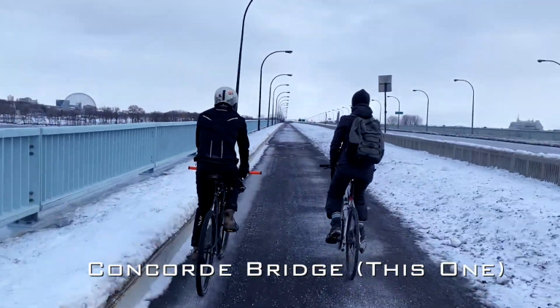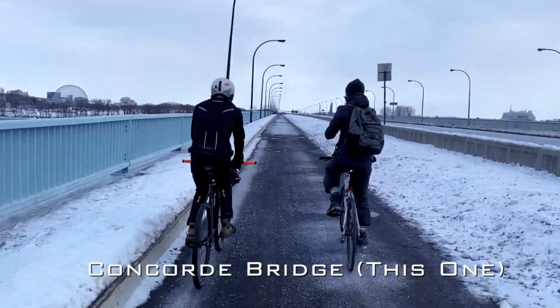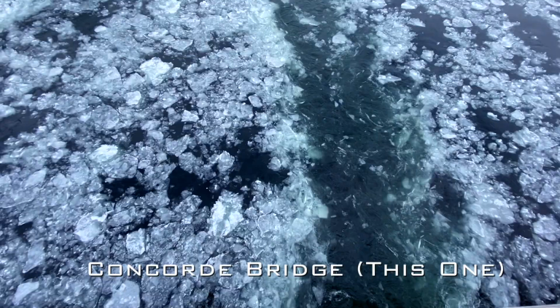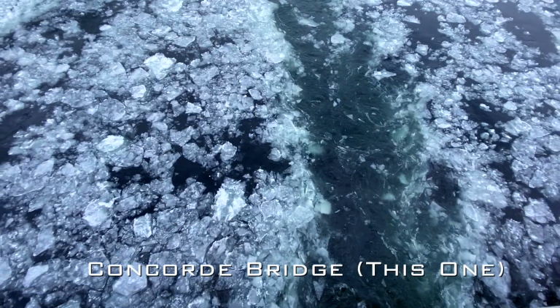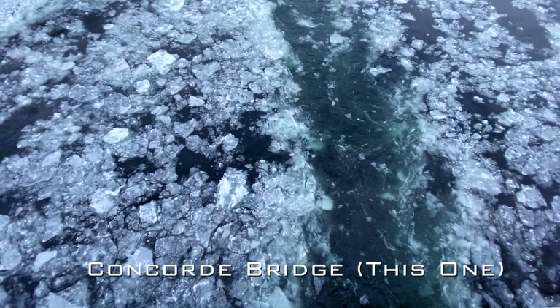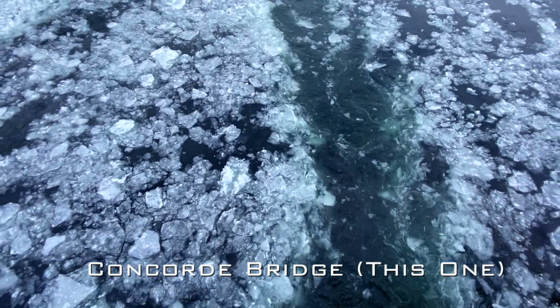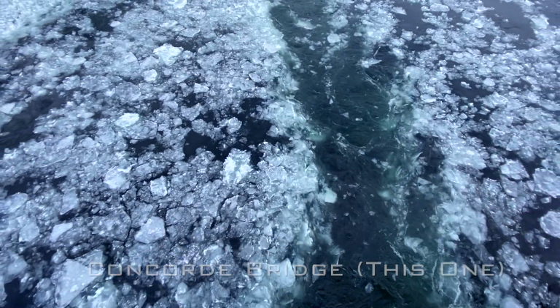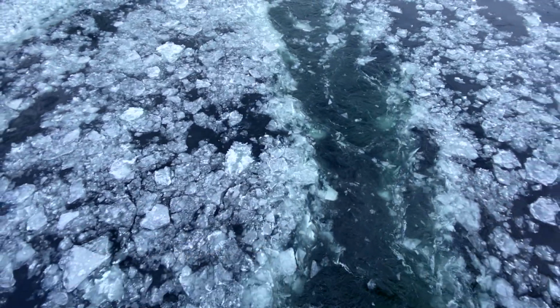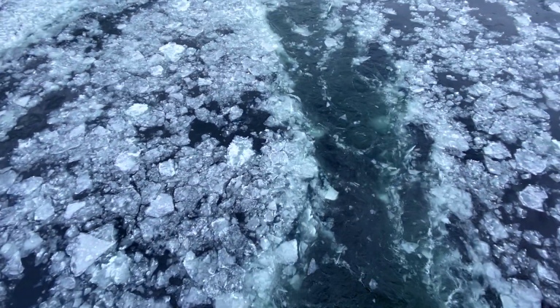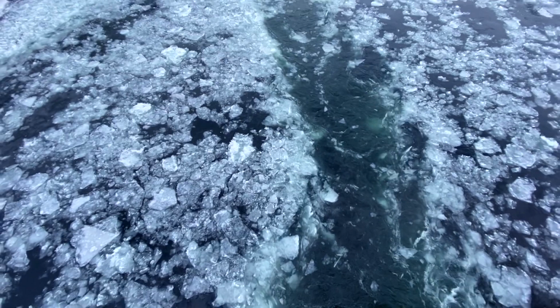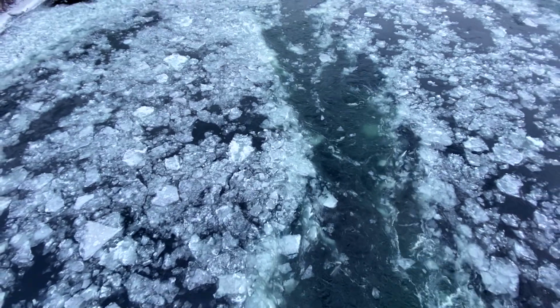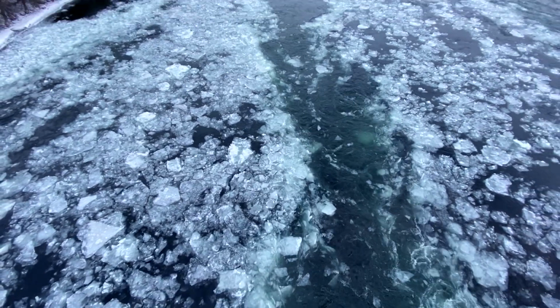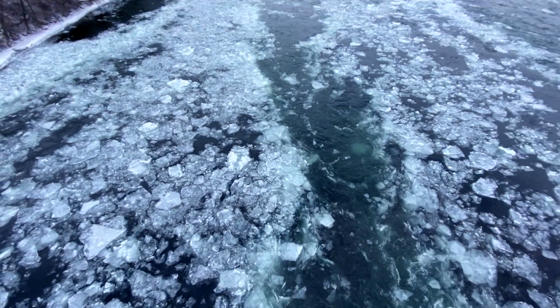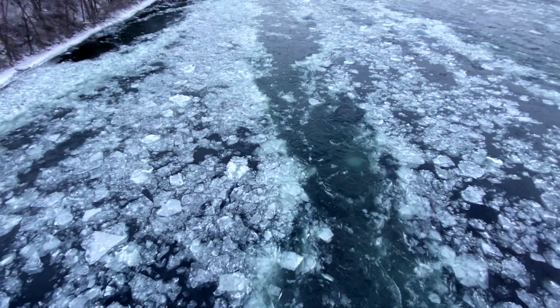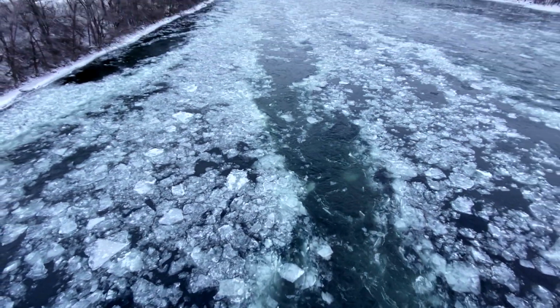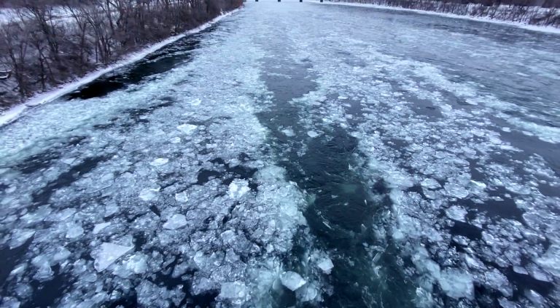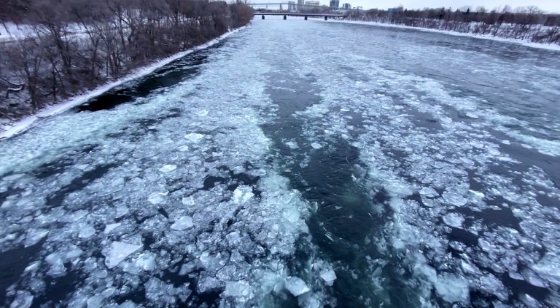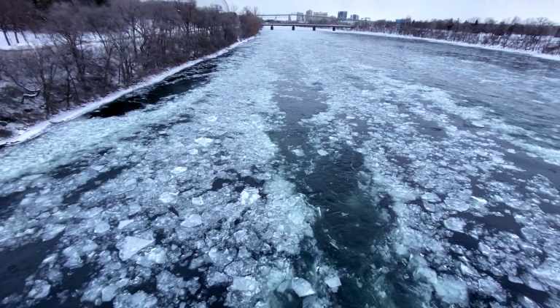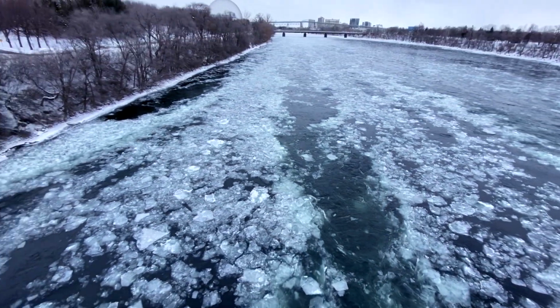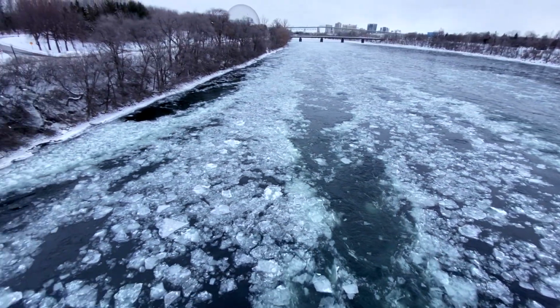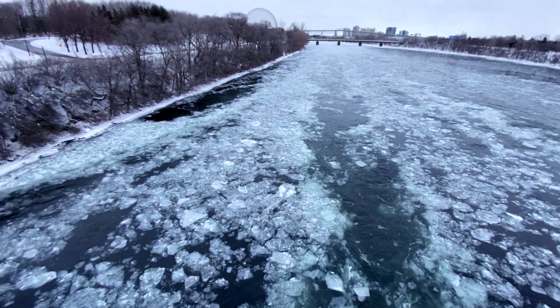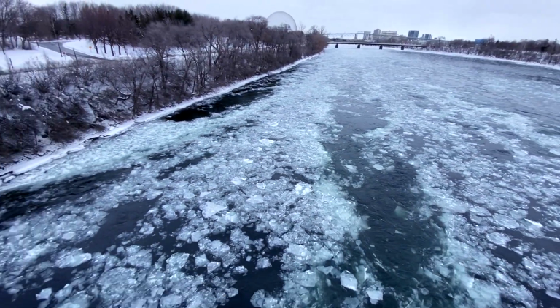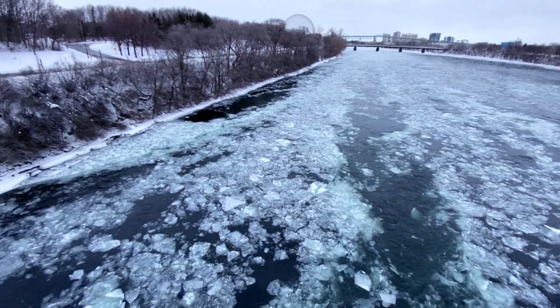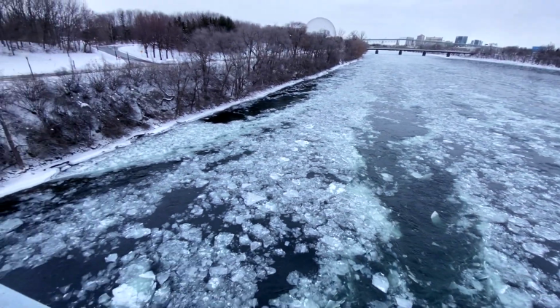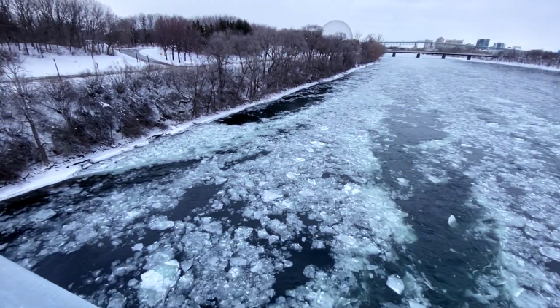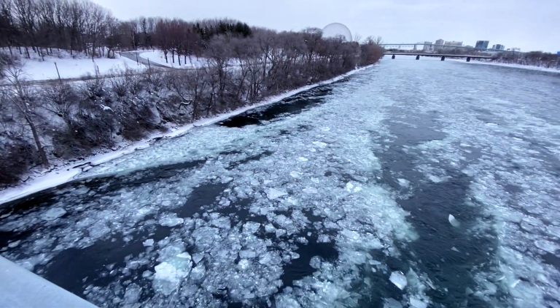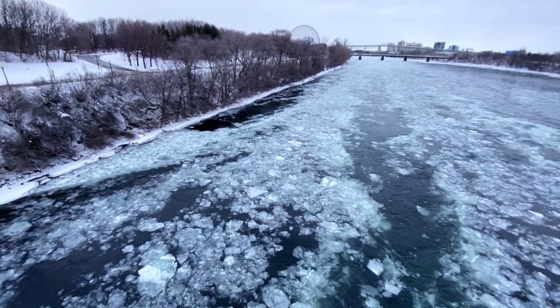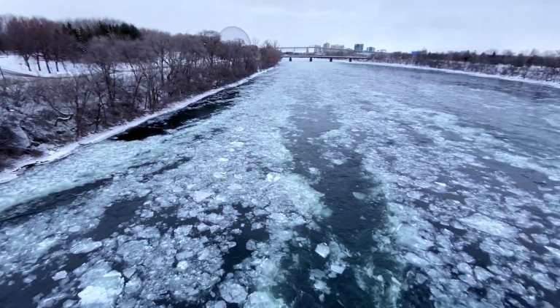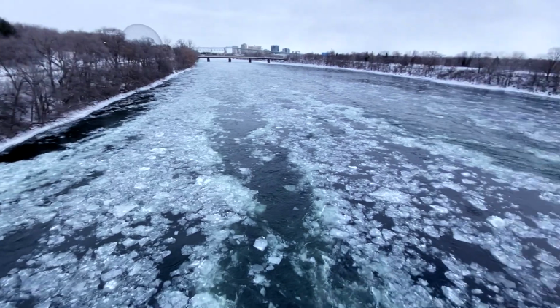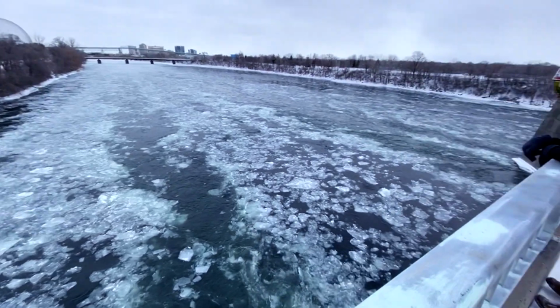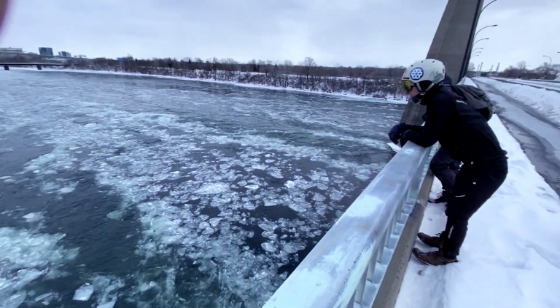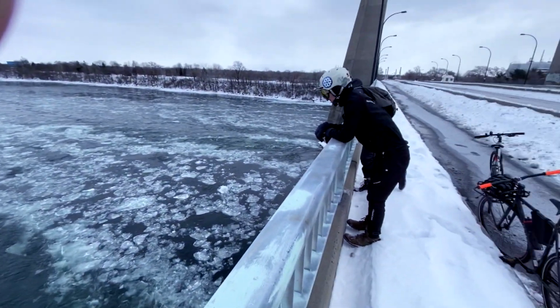We are now on the François Bridge. We take a short break to admire the crystal clear water before heading out to our next stop, Notre Dame Island.